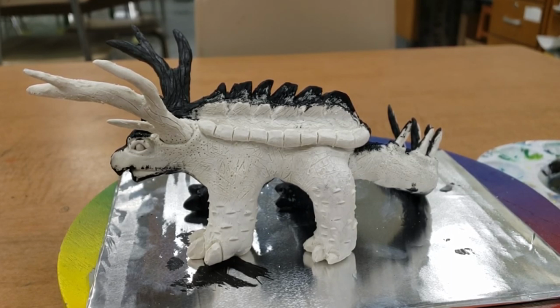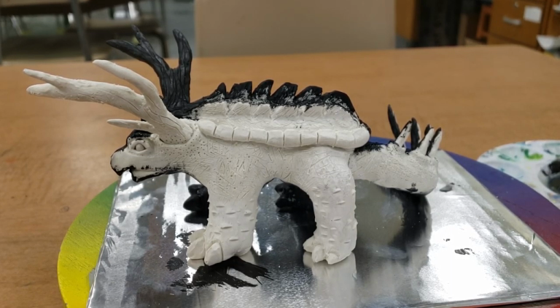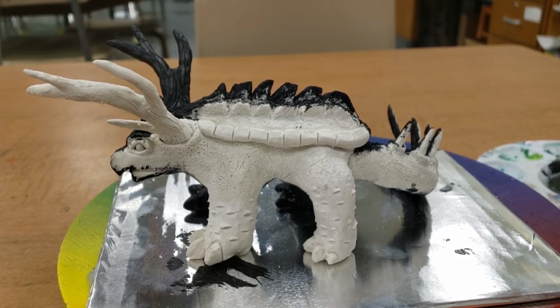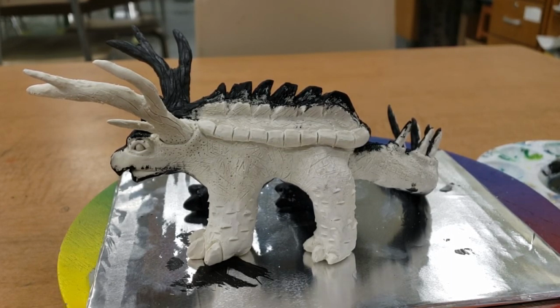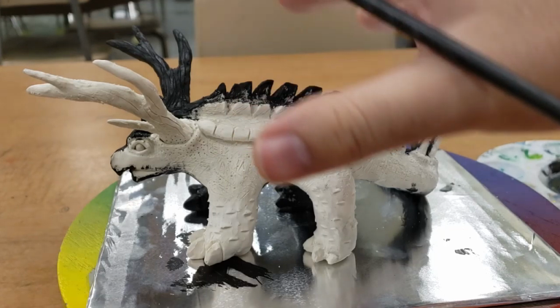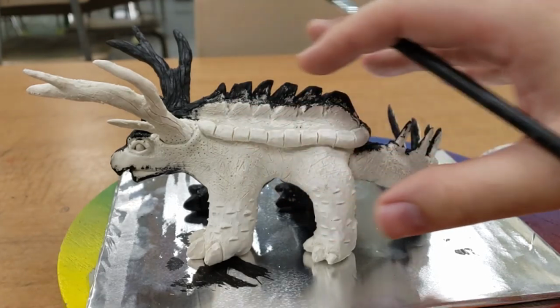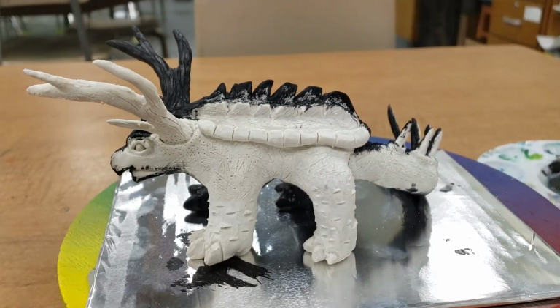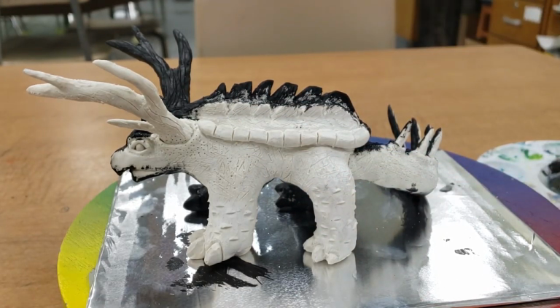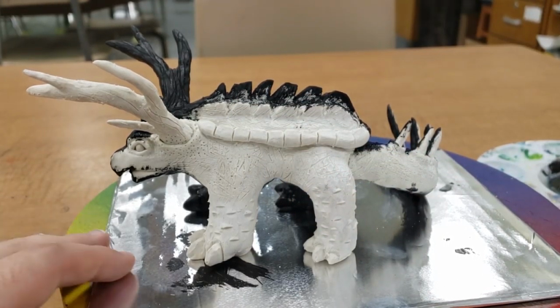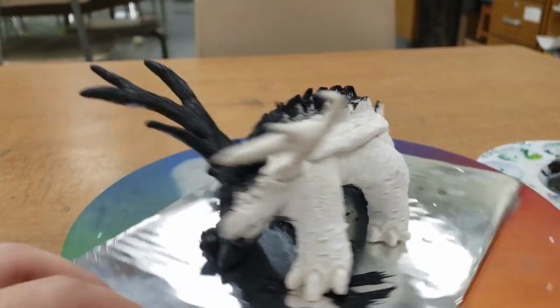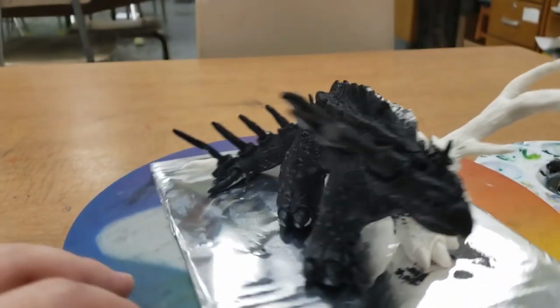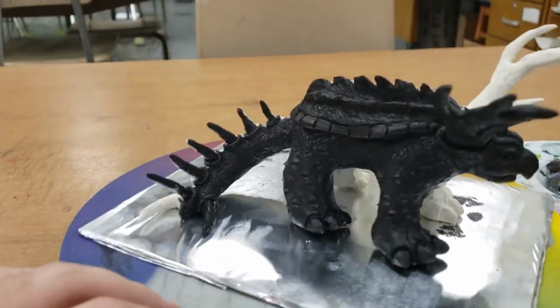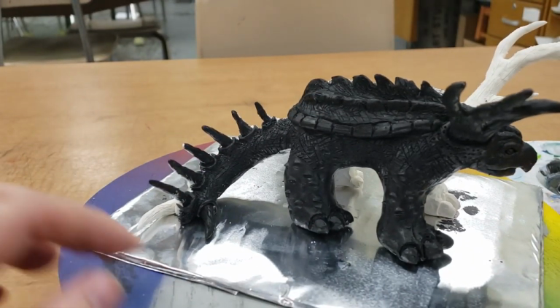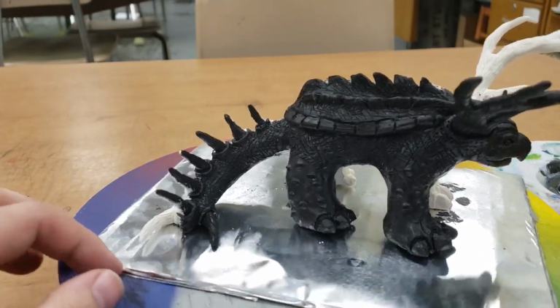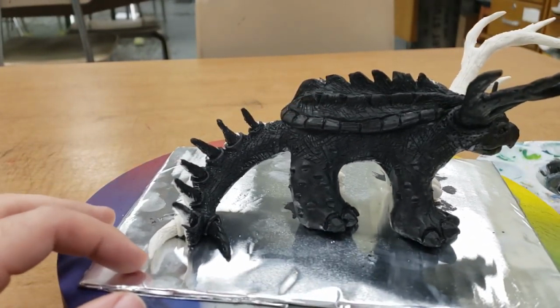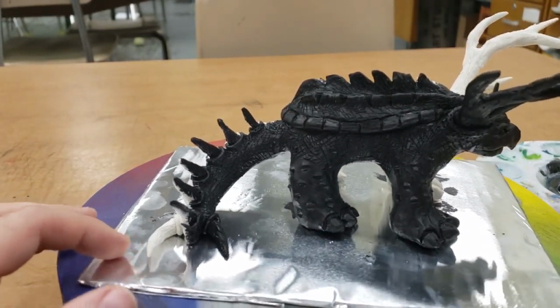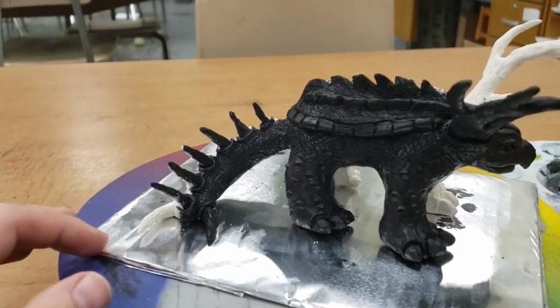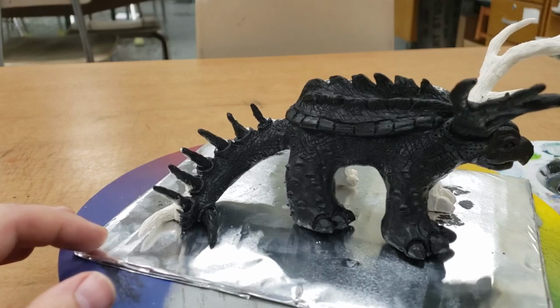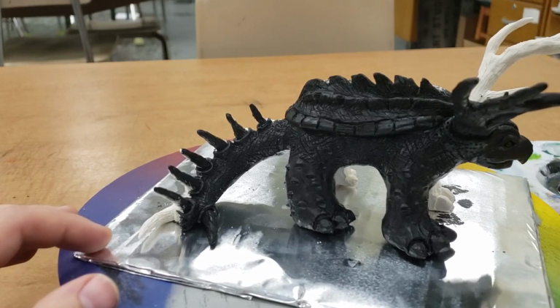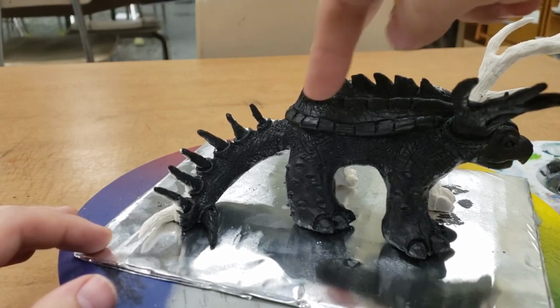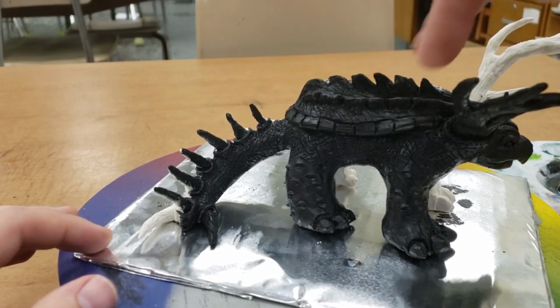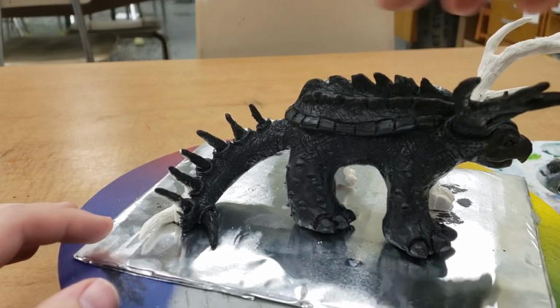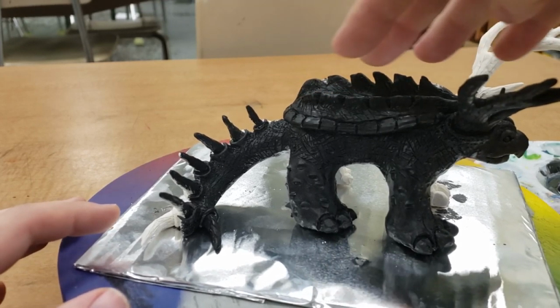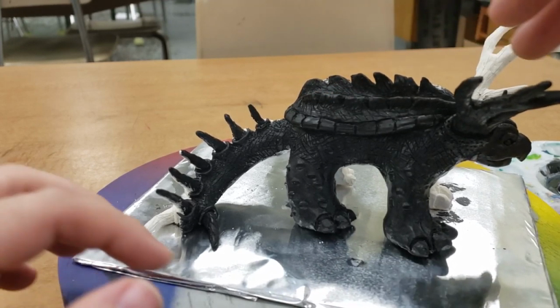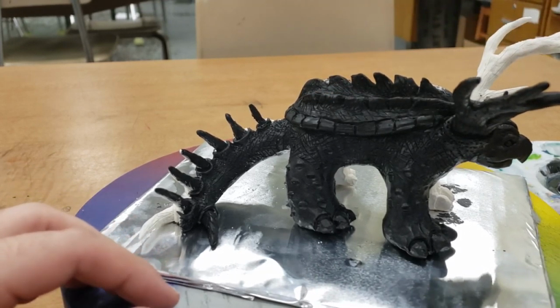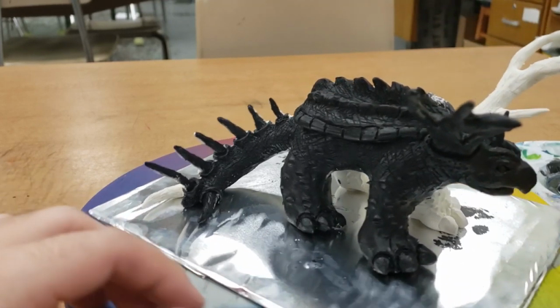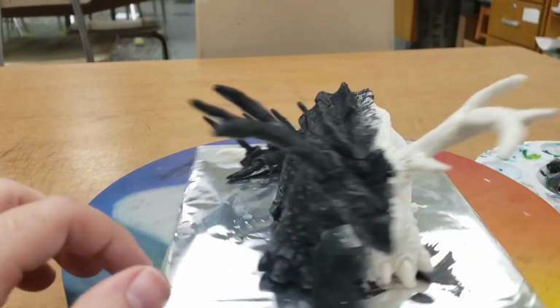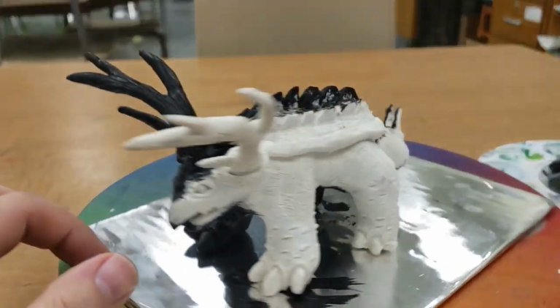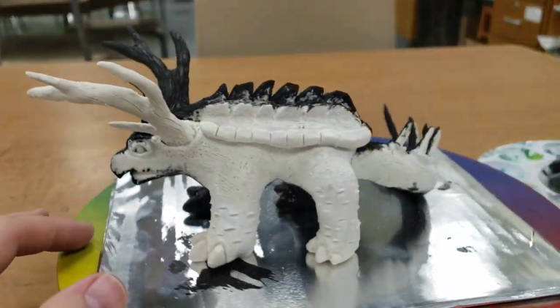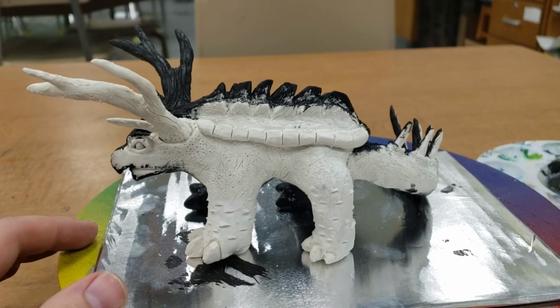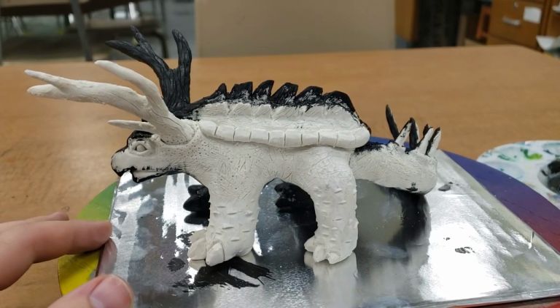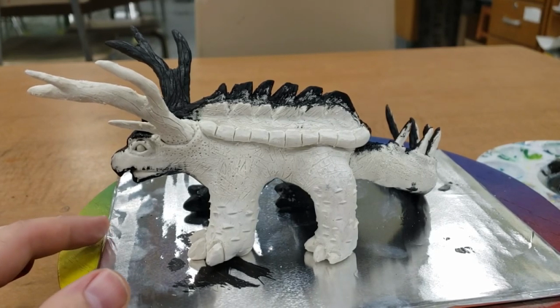Basically, we're just going to be putting black paint over the whole creature. I've gone ahead and already done this side, and as you can see, I've just covered the entire thing in a nice black coat of paint.